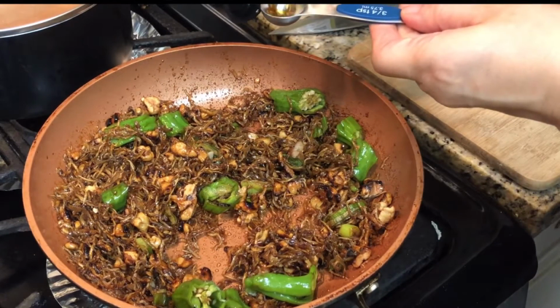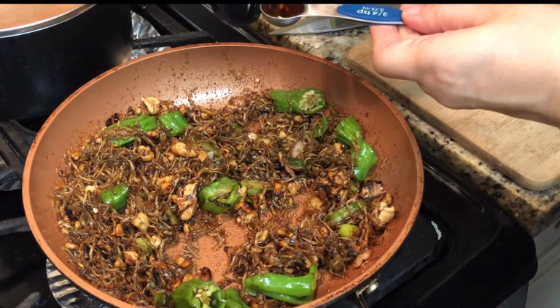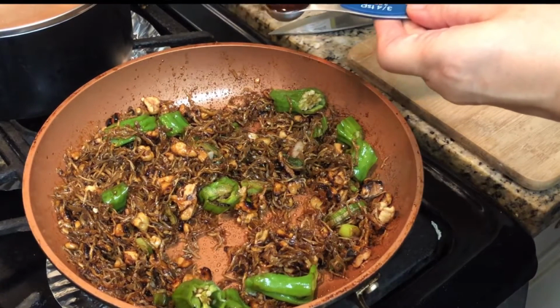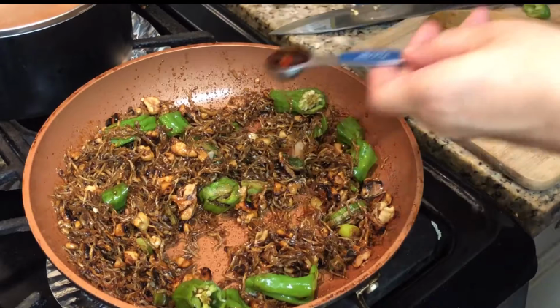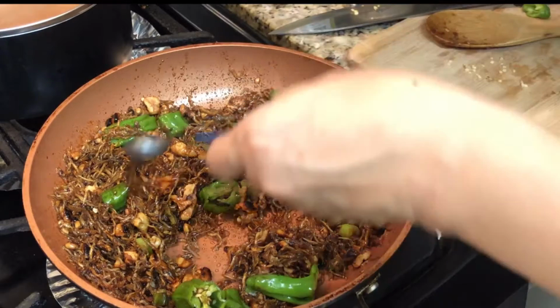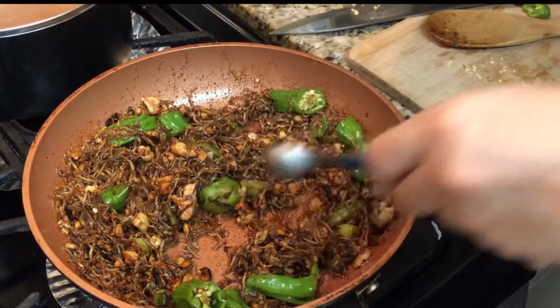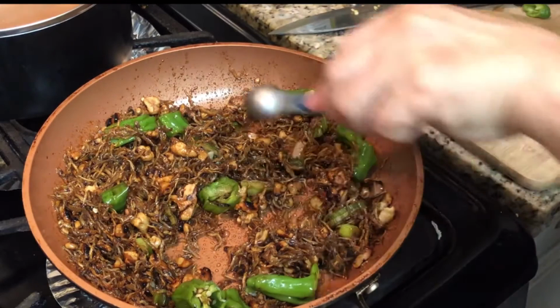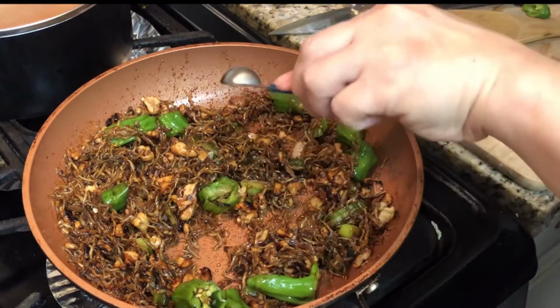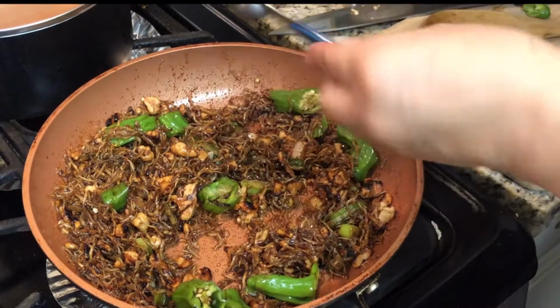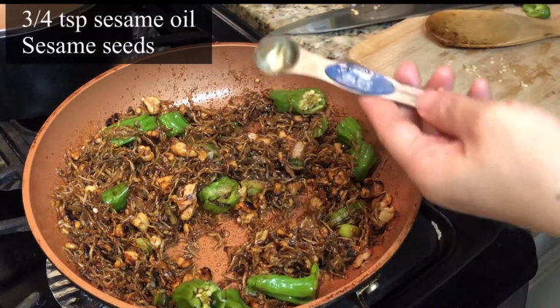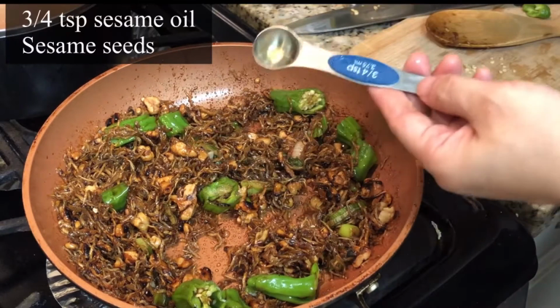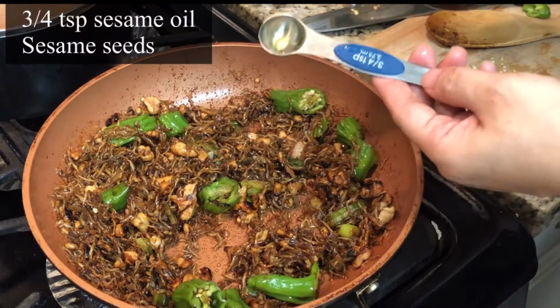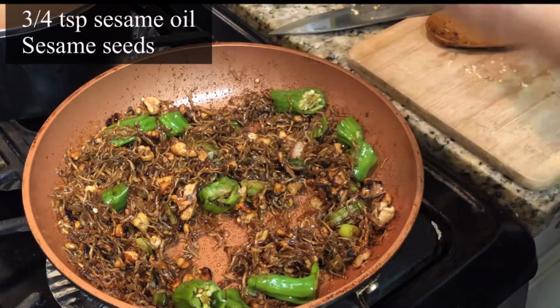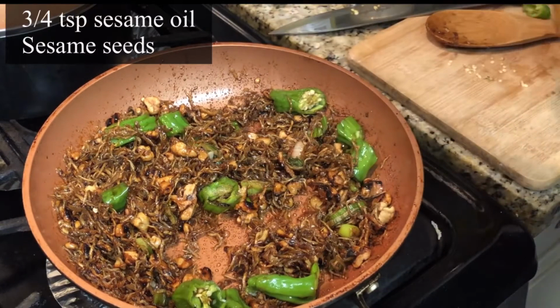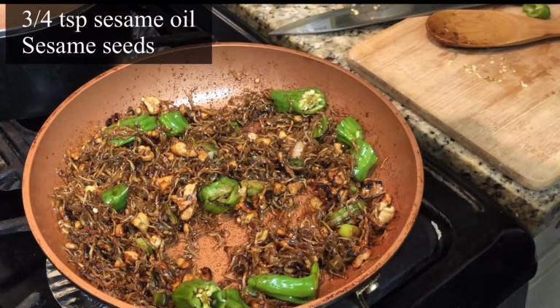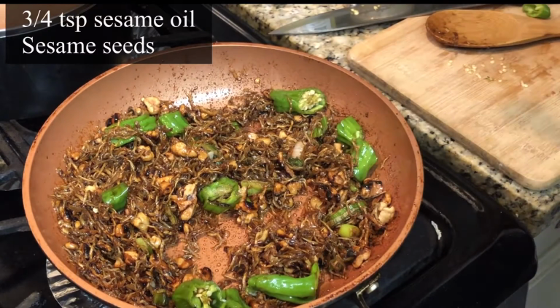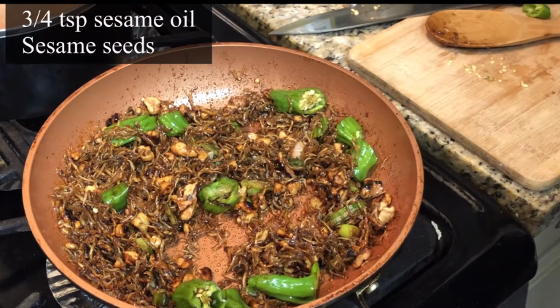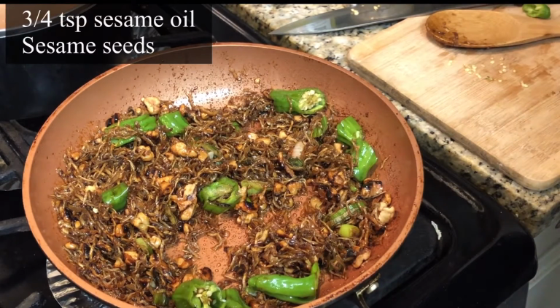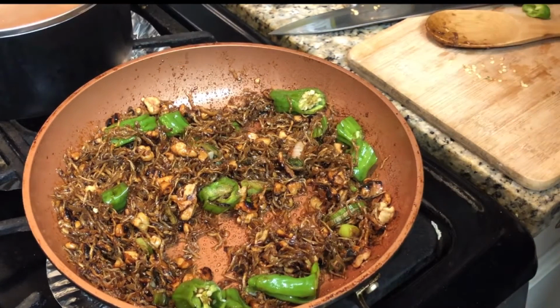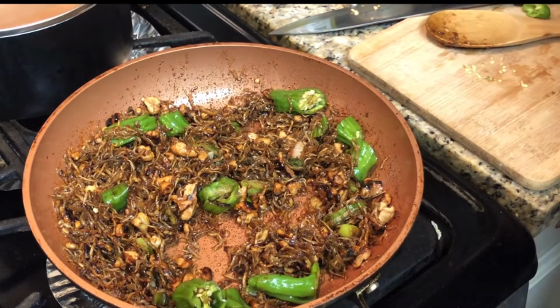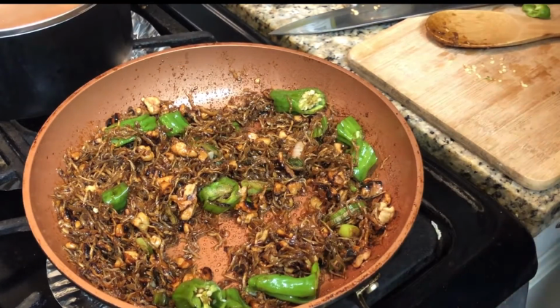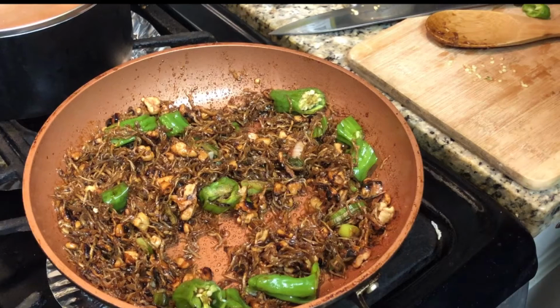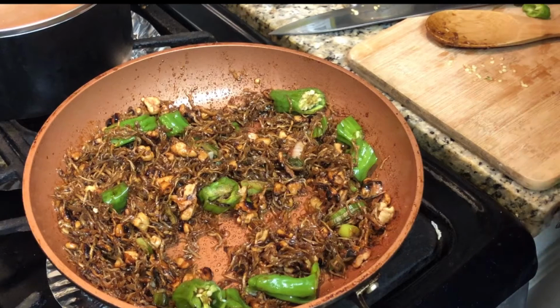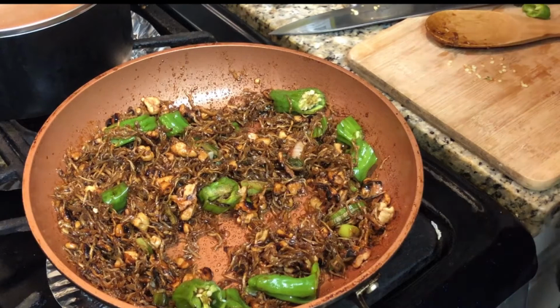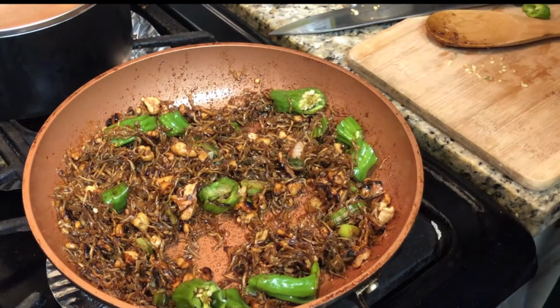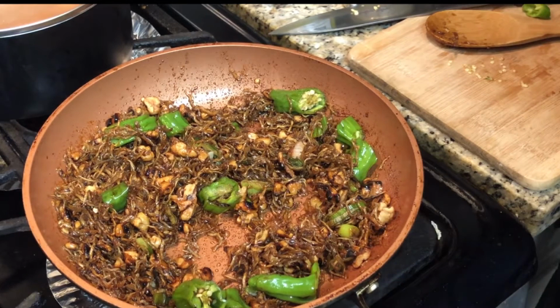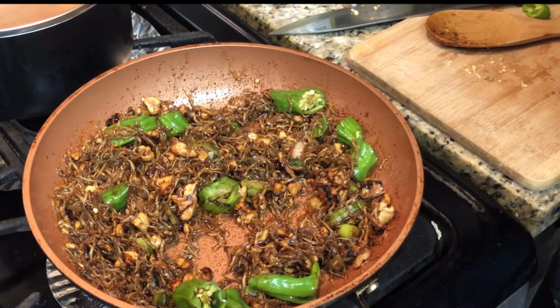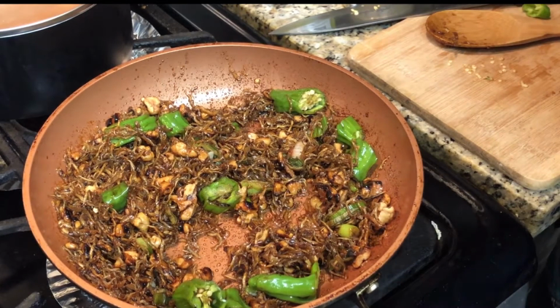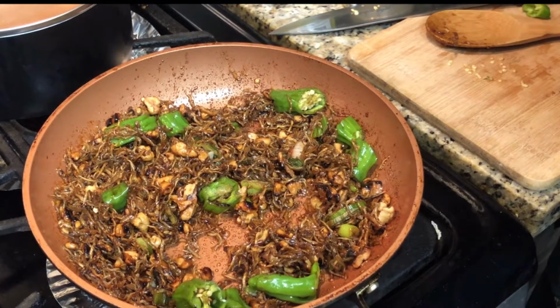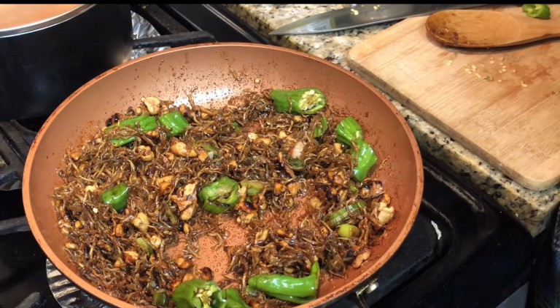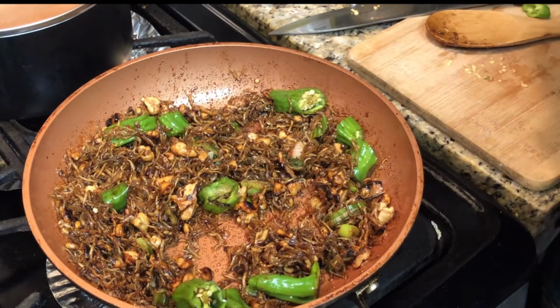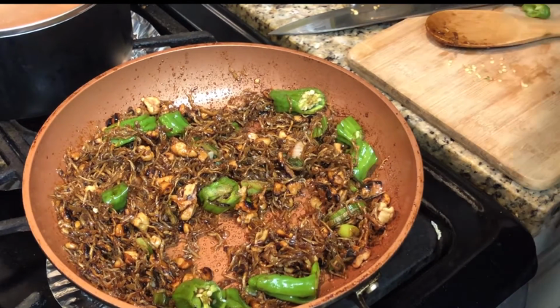Now this is almost done. I am adding just about half to three-quarters teaspoon of sesame oil and just some sesame seeds. And this is all finished.